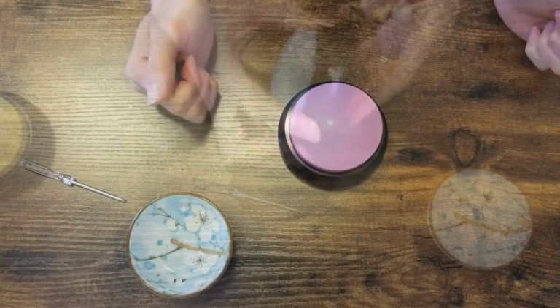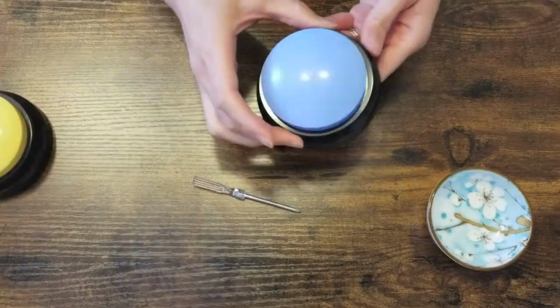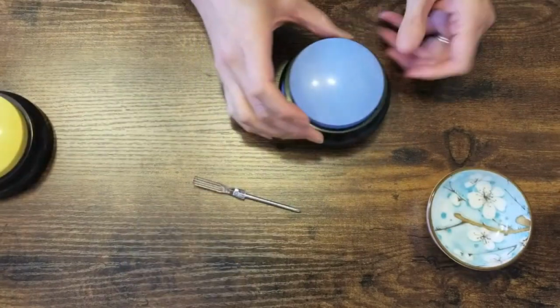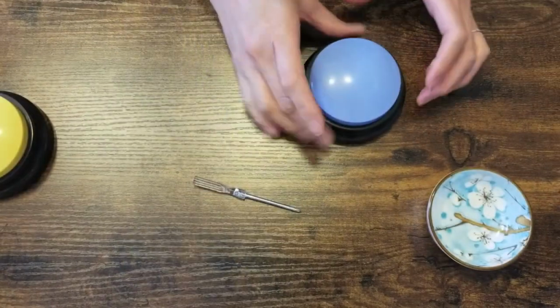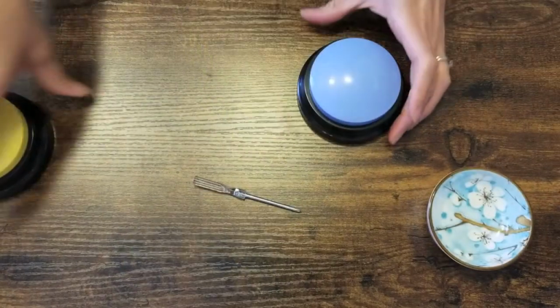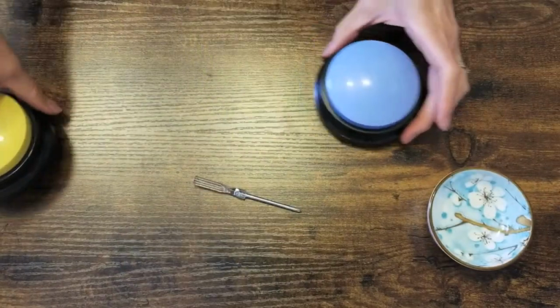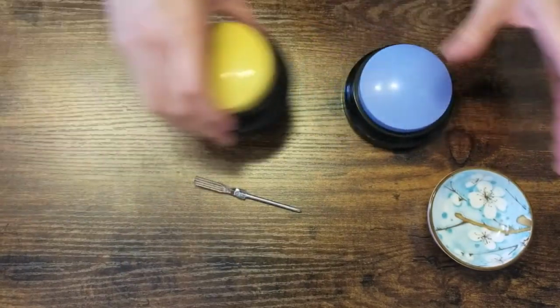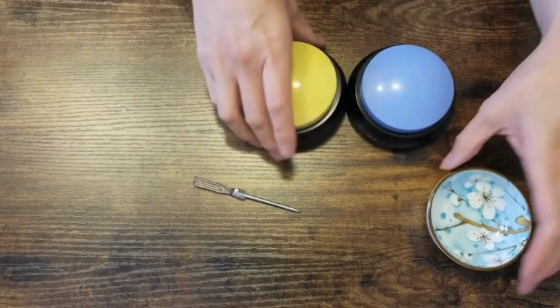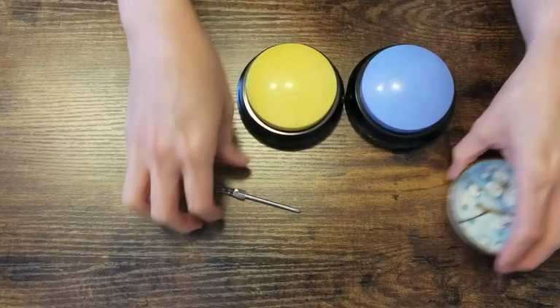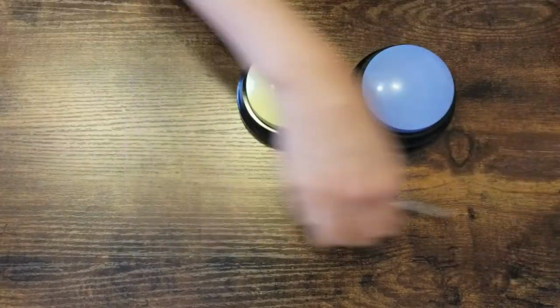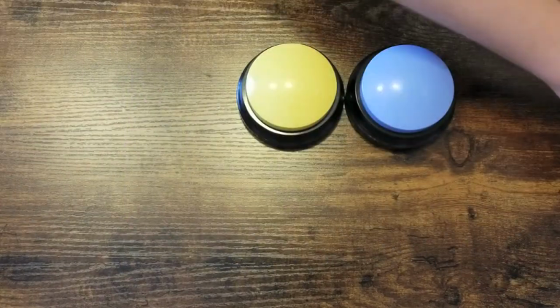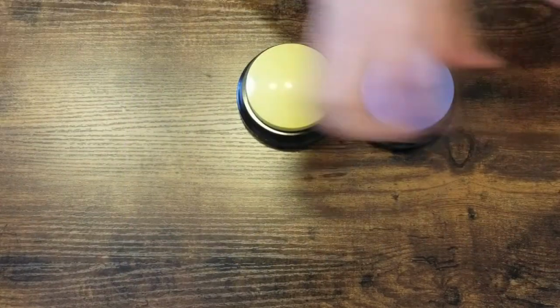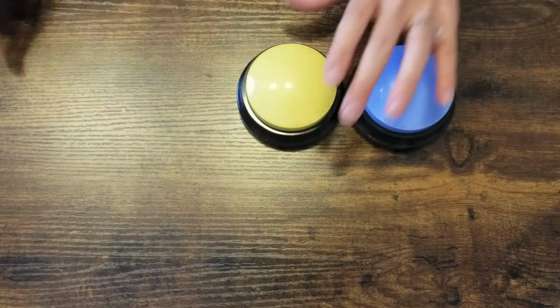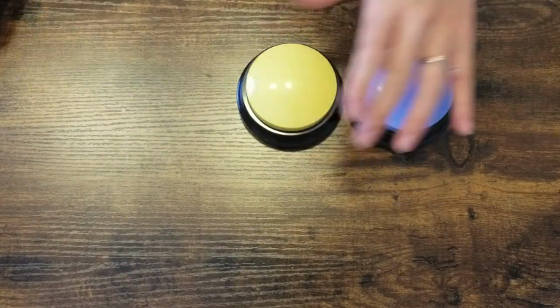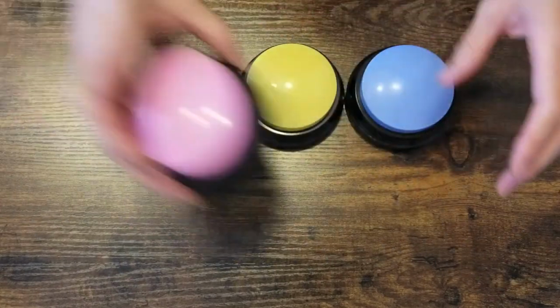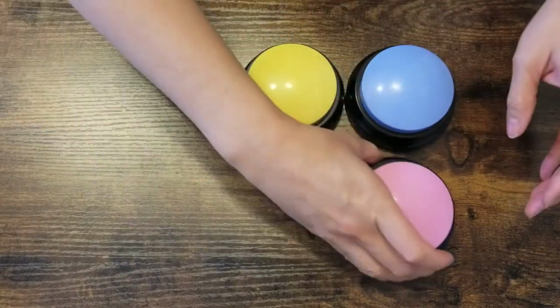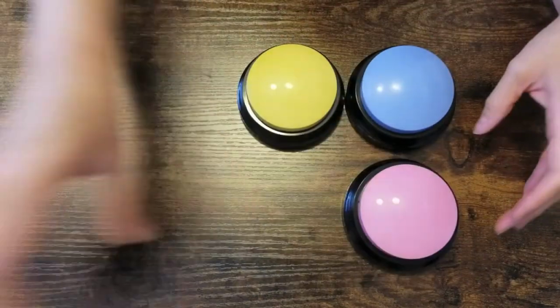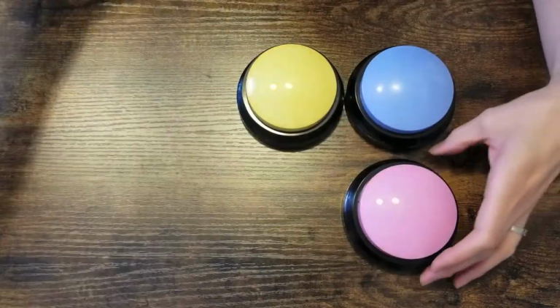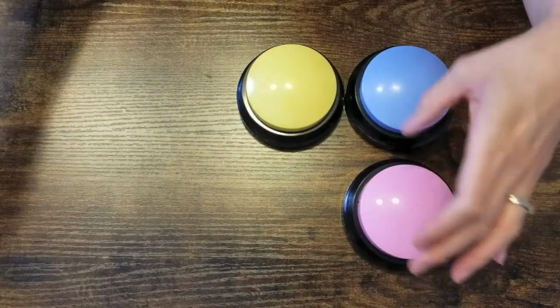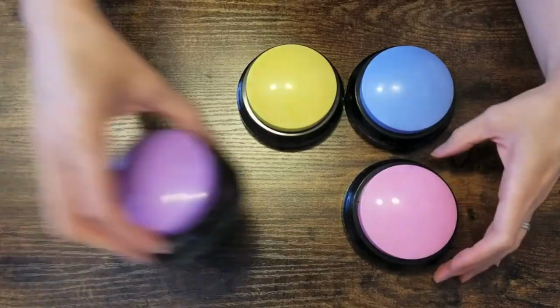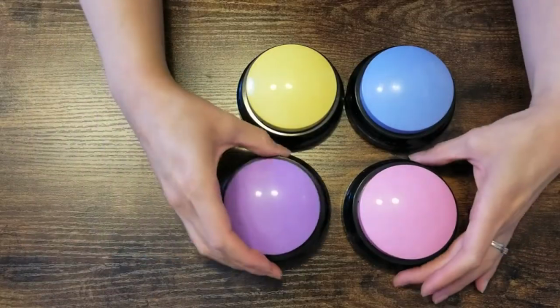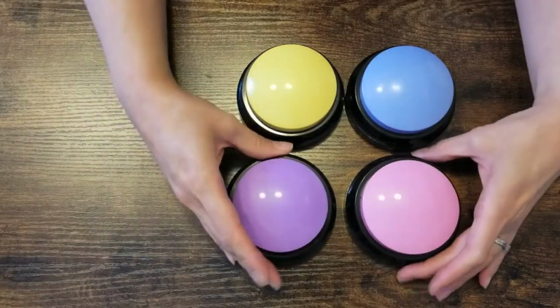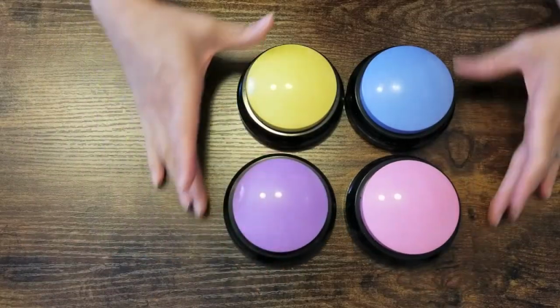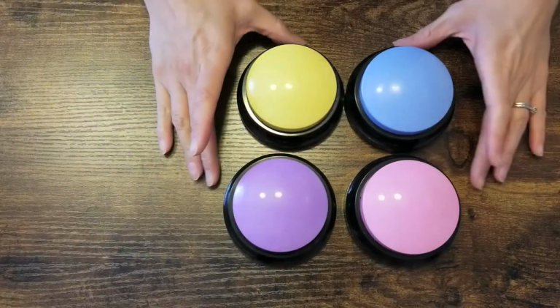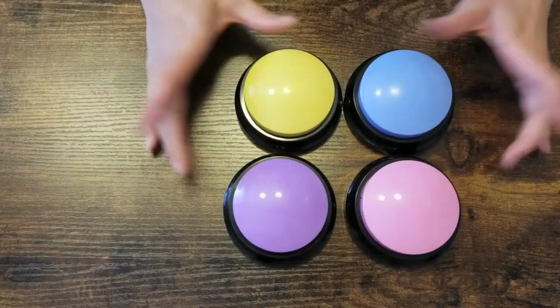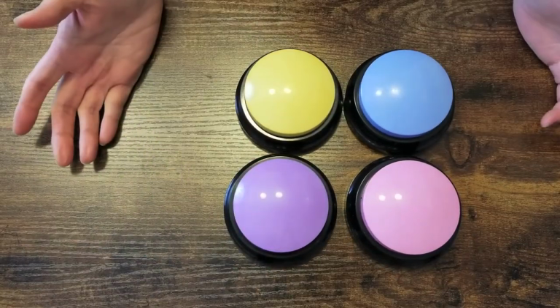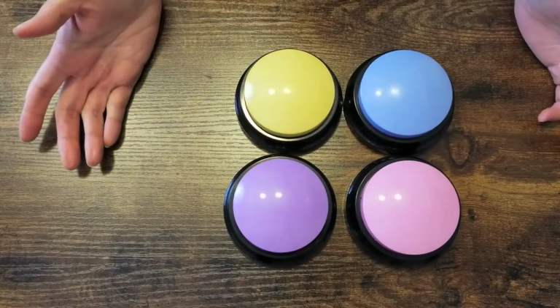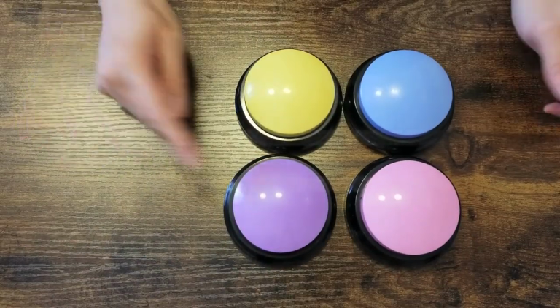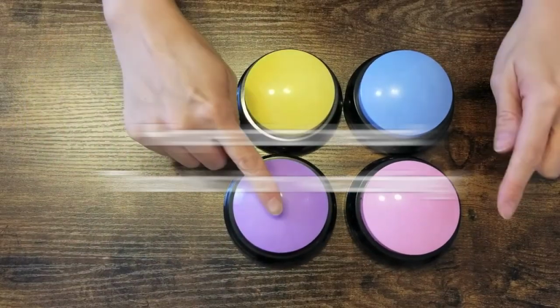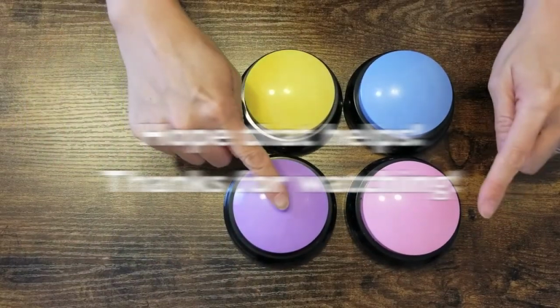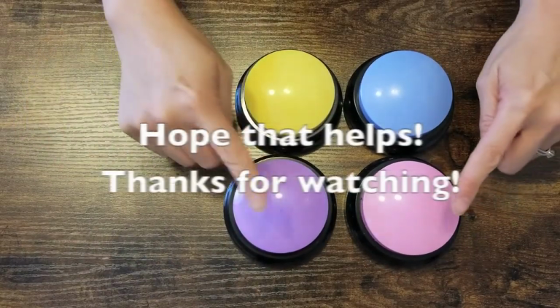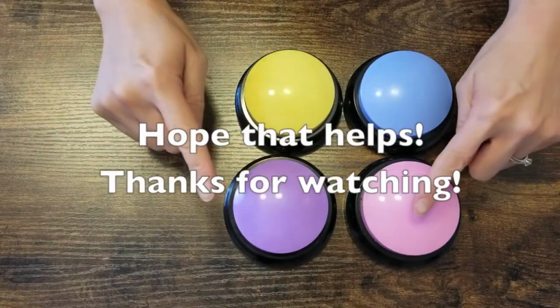All right, there we have it — four push buttons, all very easy to push.